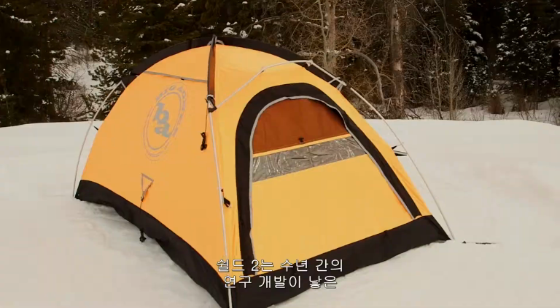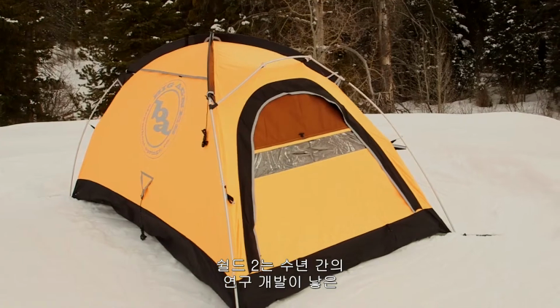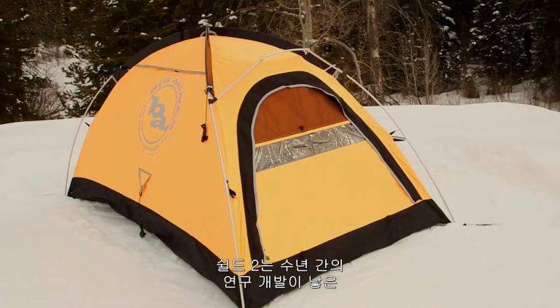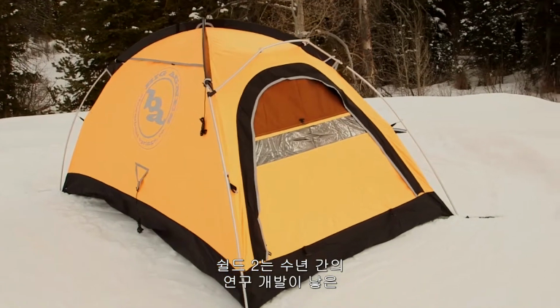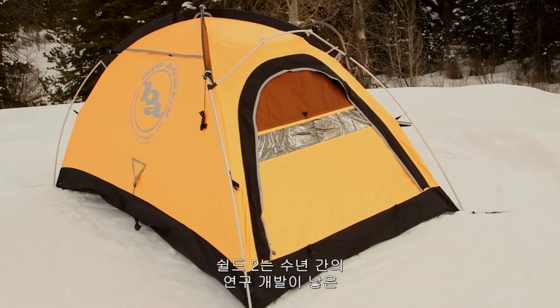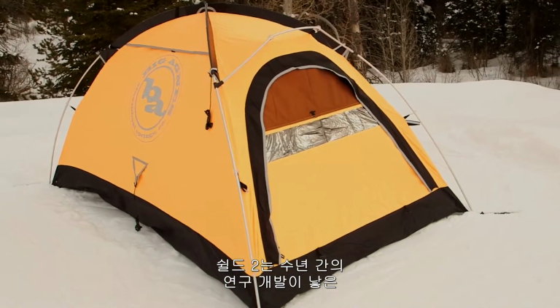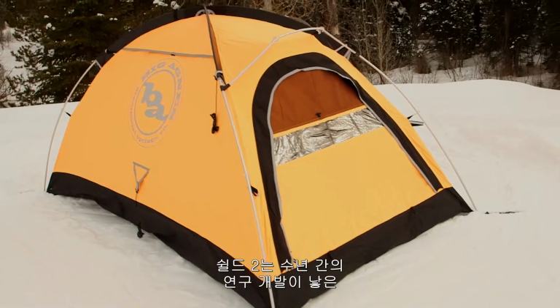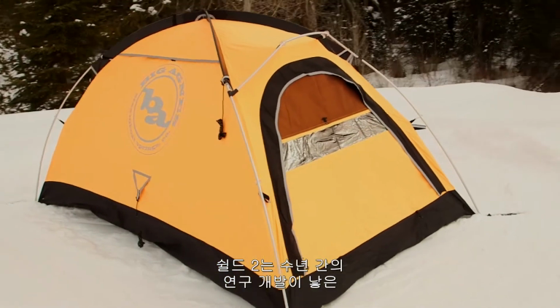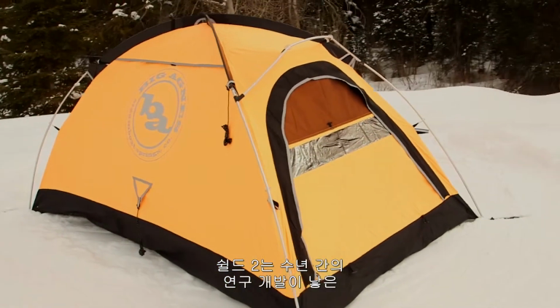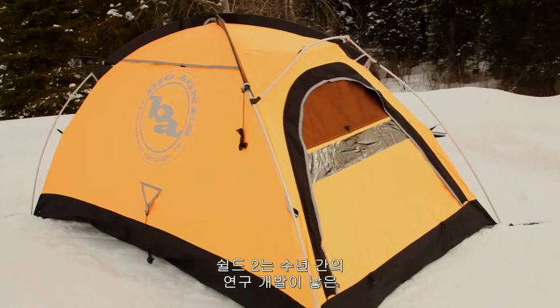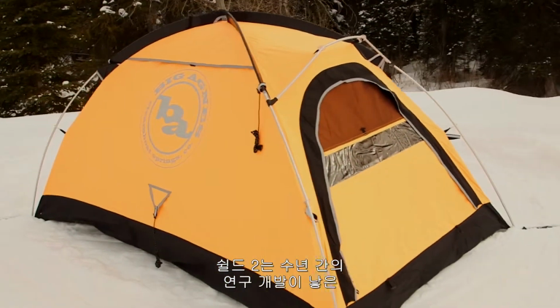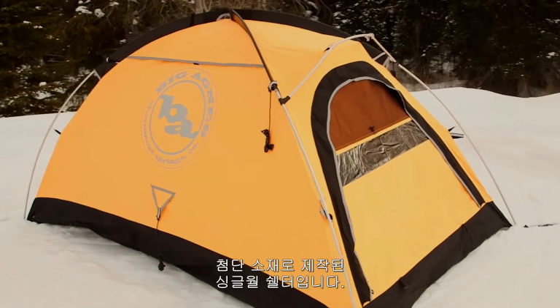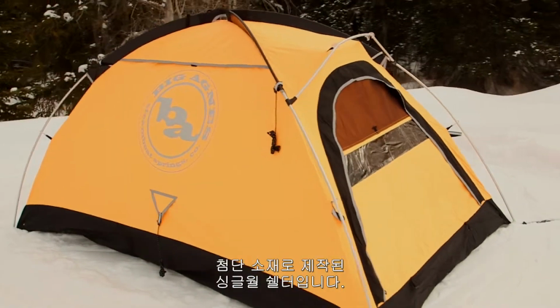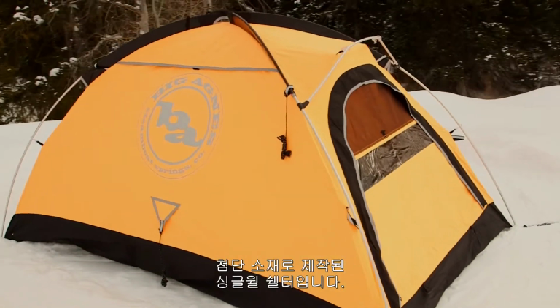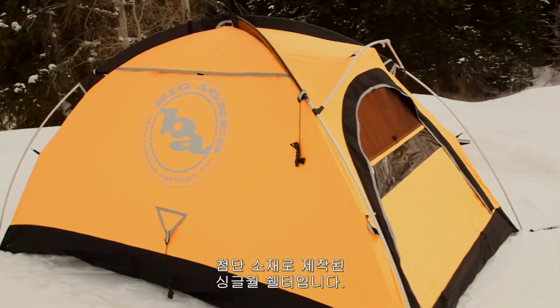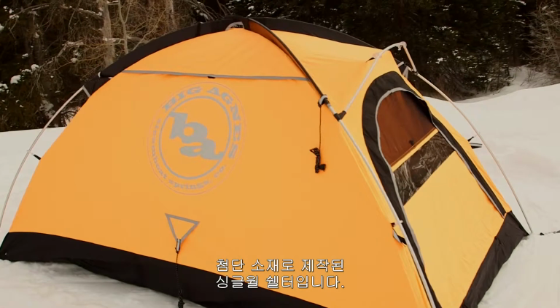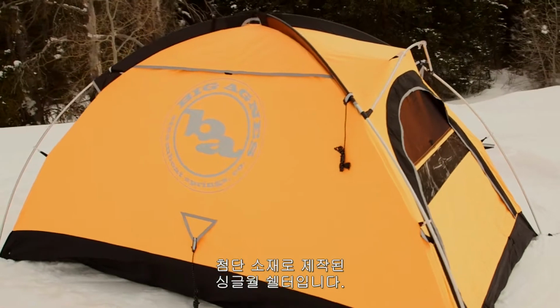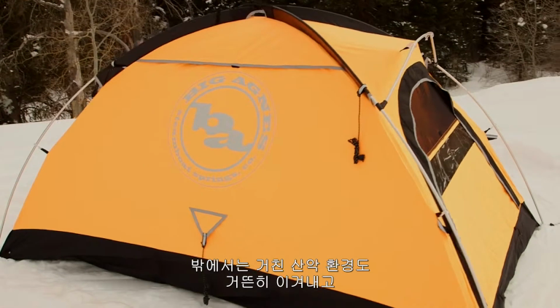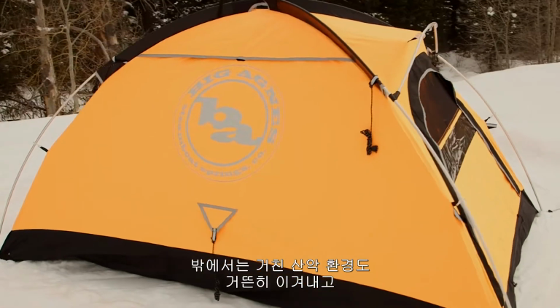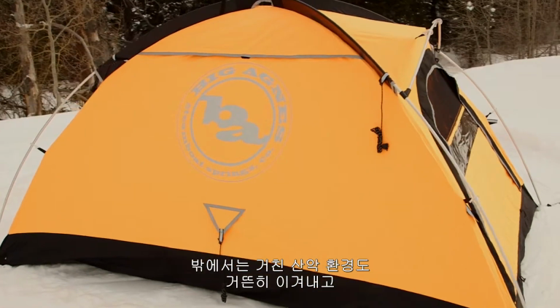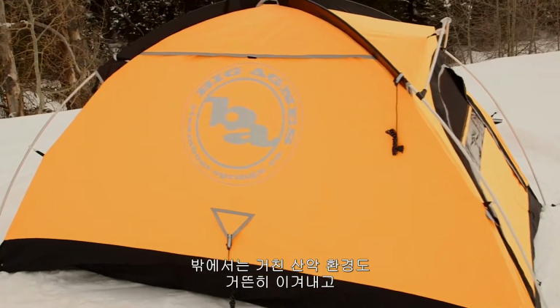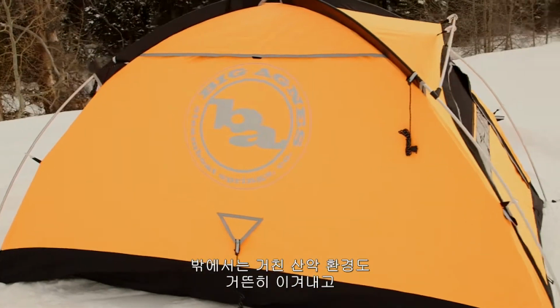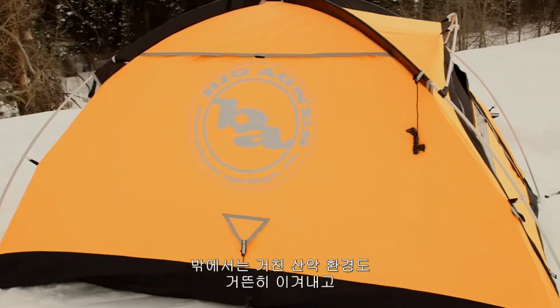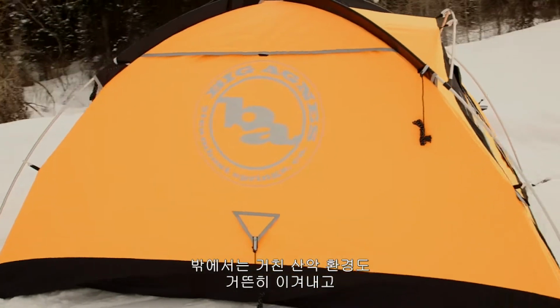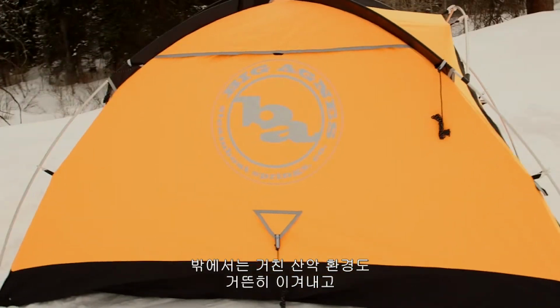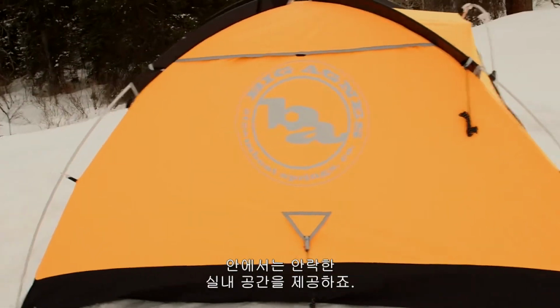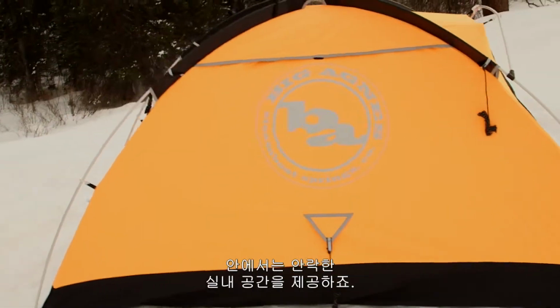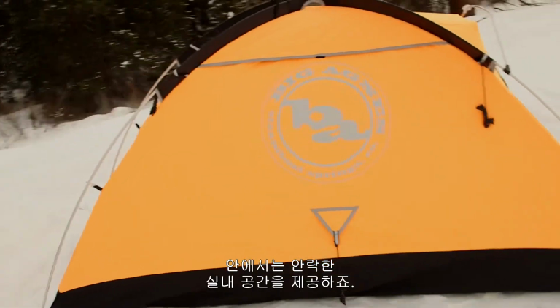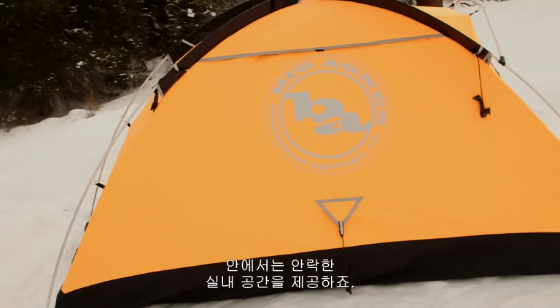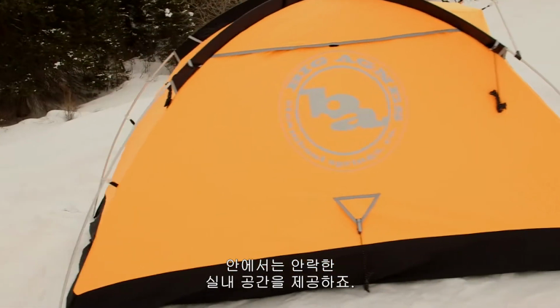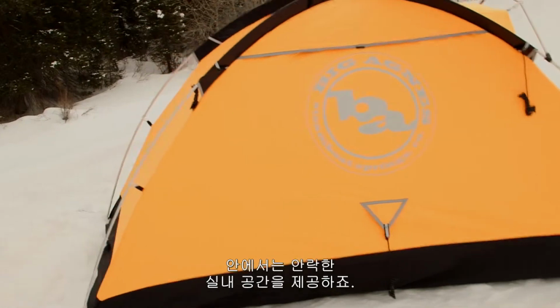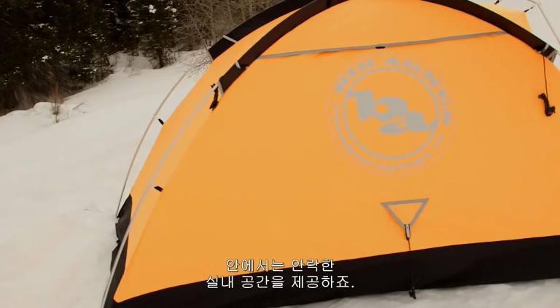The Shield II is born out of years of developing and tweaking materials to design a single wall shelter that not only could withstand the rigors of mountaineering on the outside, but could also maintain a comfortable environment on the inside.